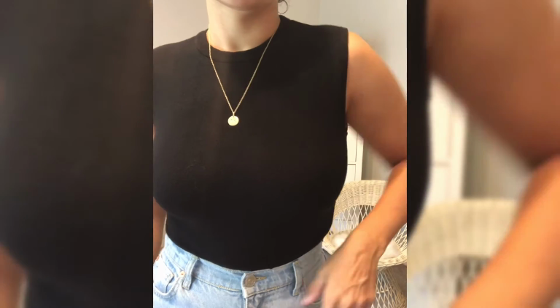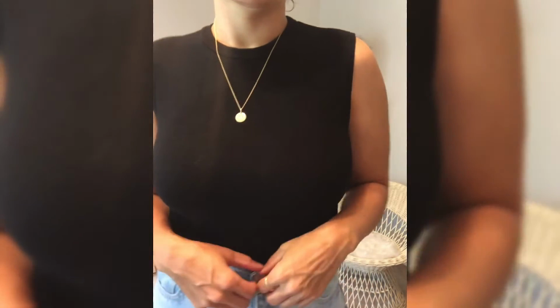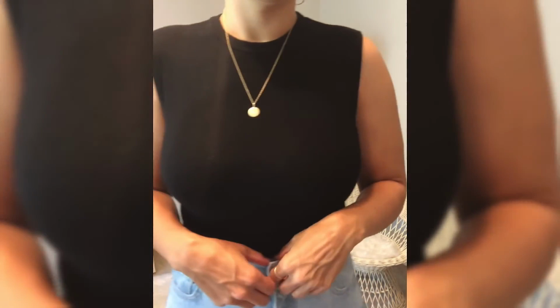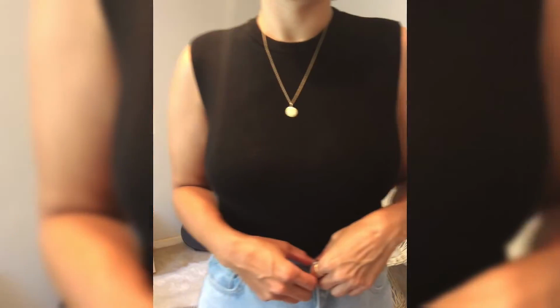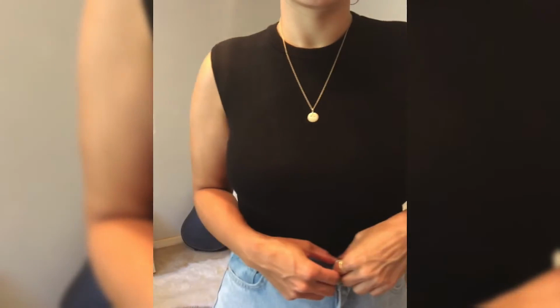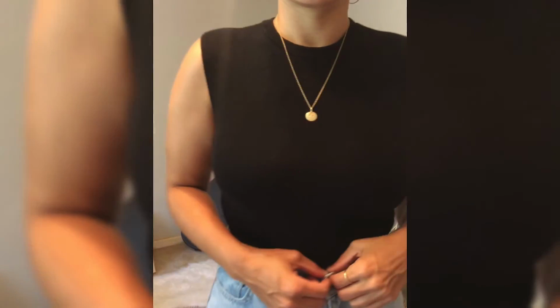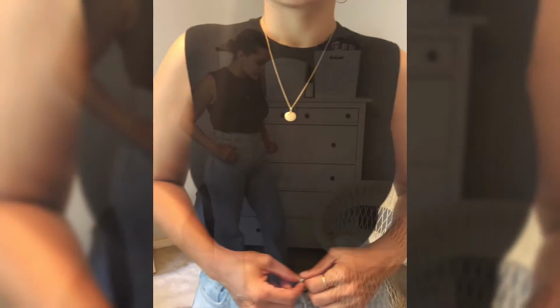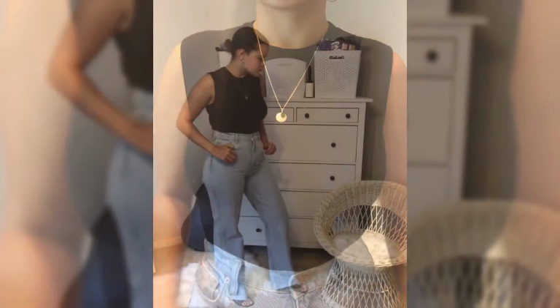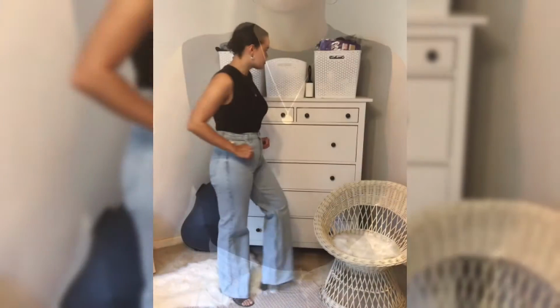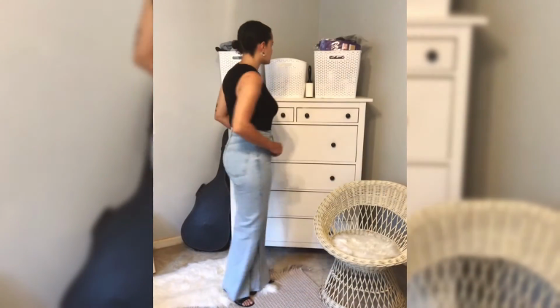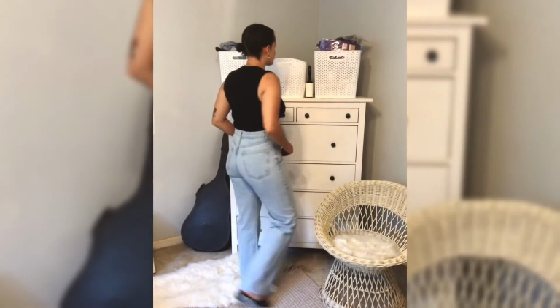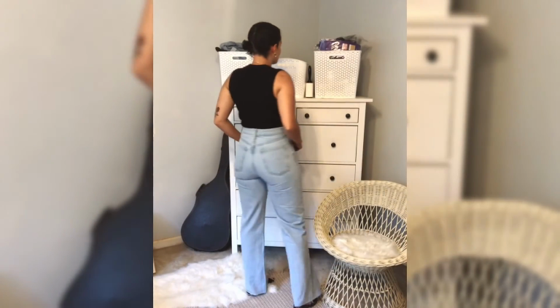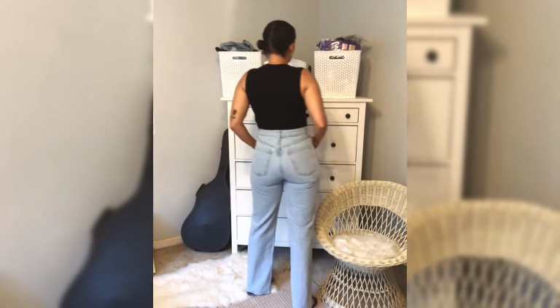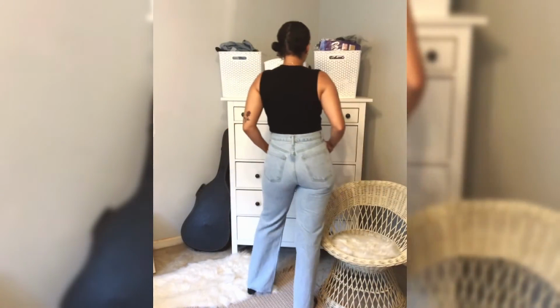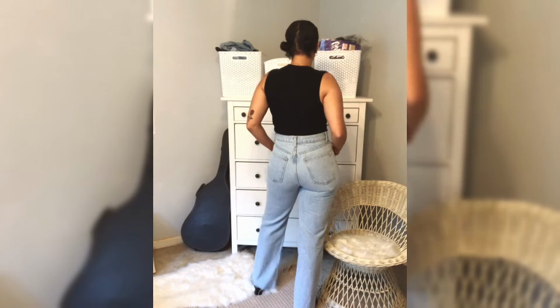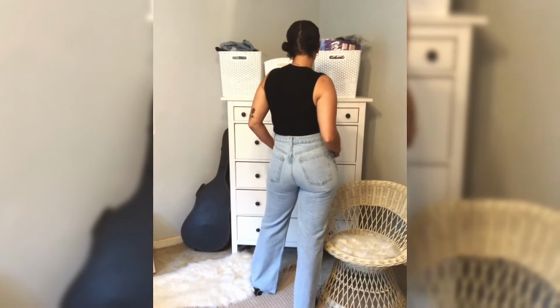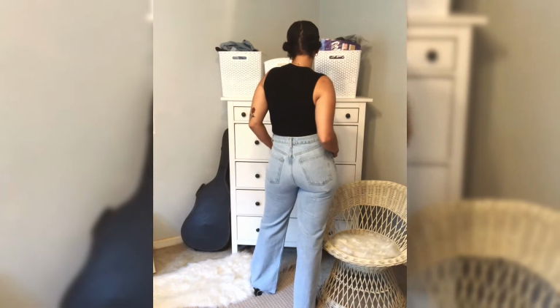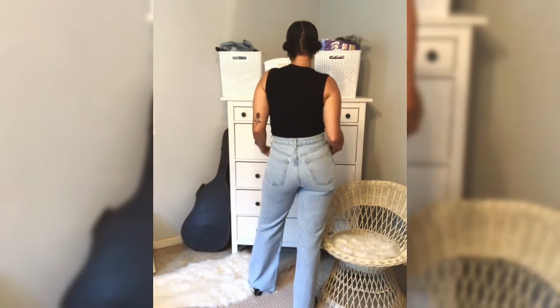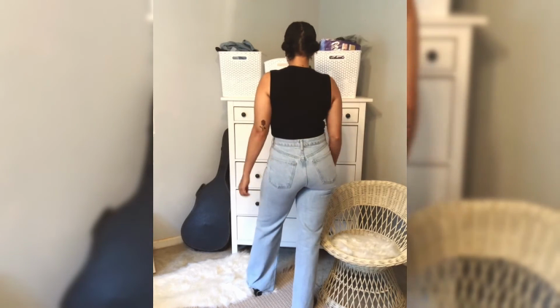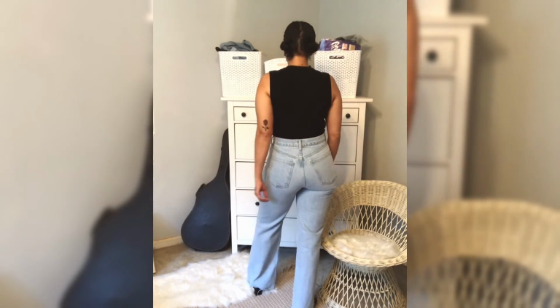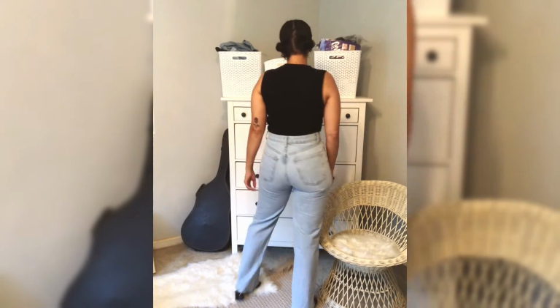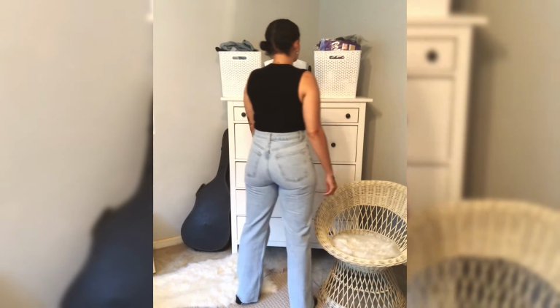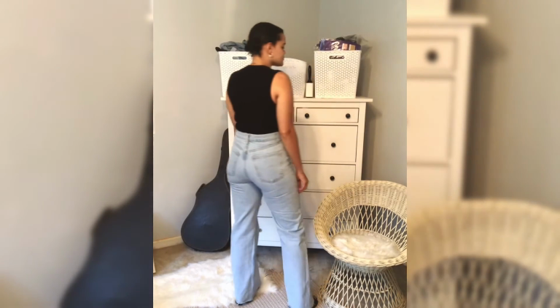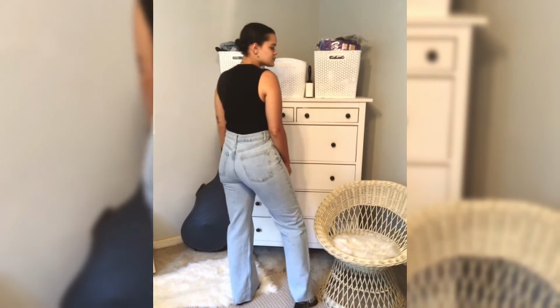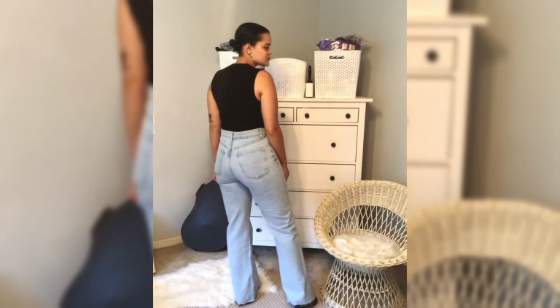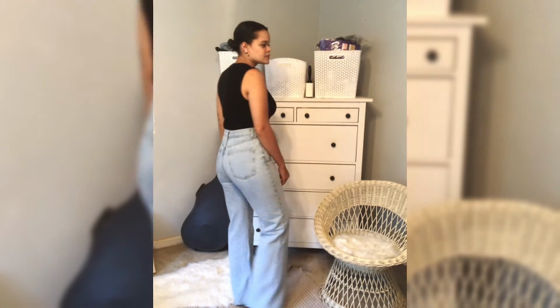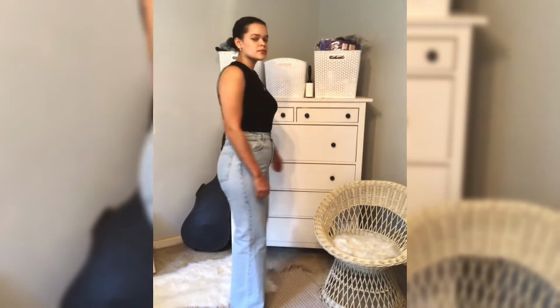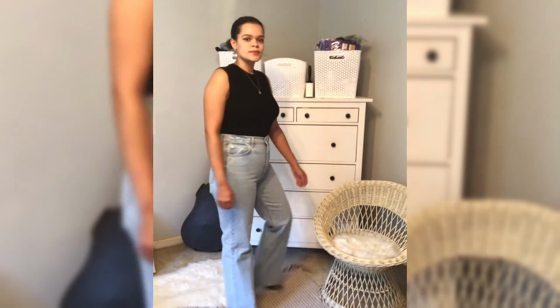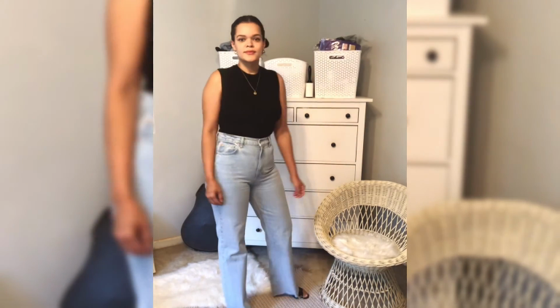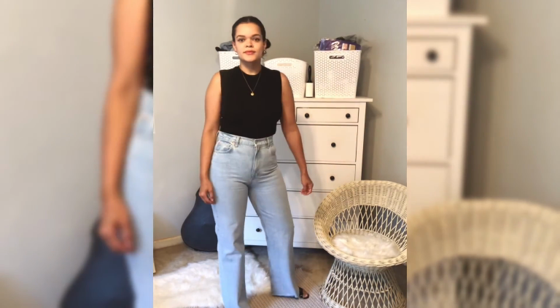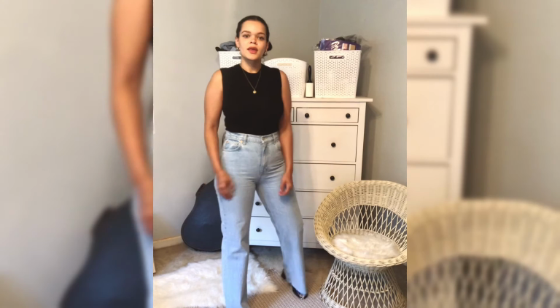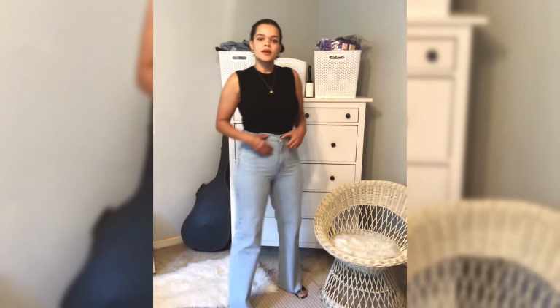Here I paired it with a pair of high-waisted light wash denim jeans with a wide leg and a simple pair of black 90s style mules.